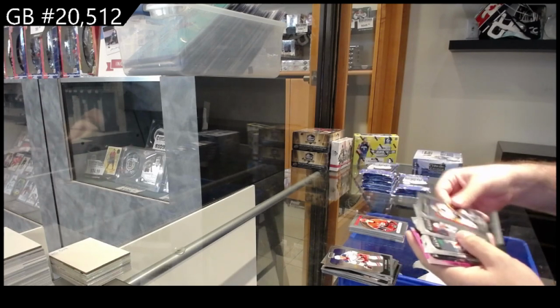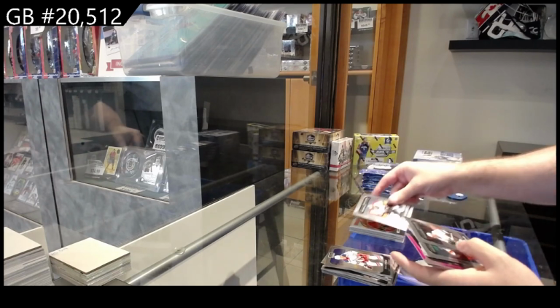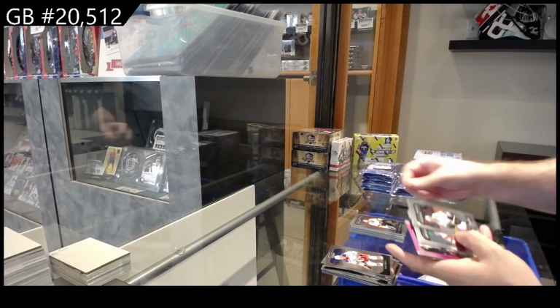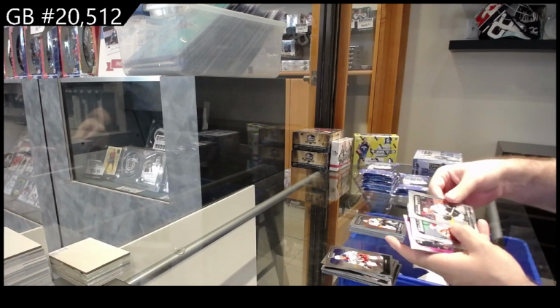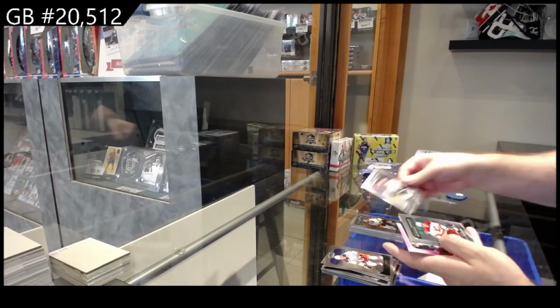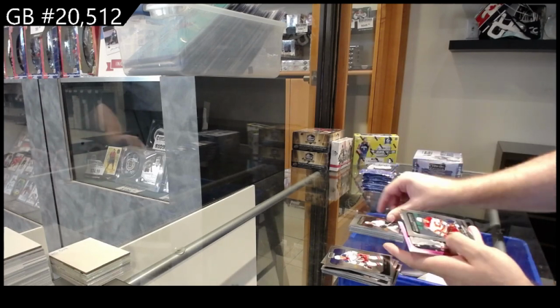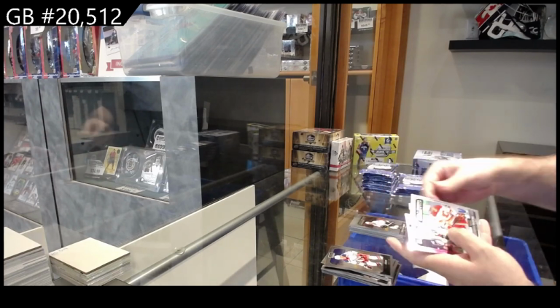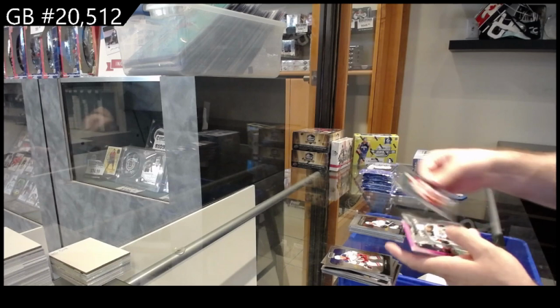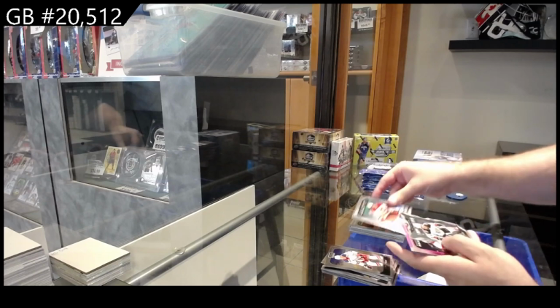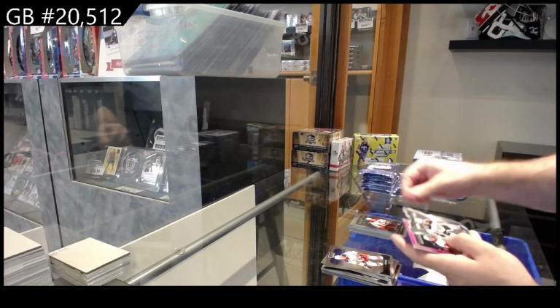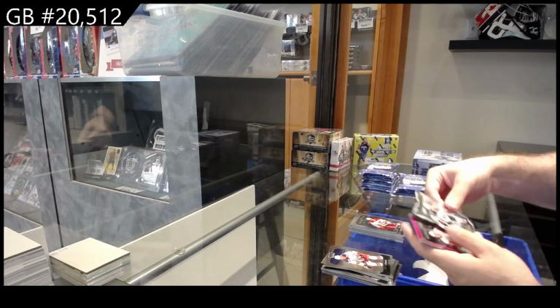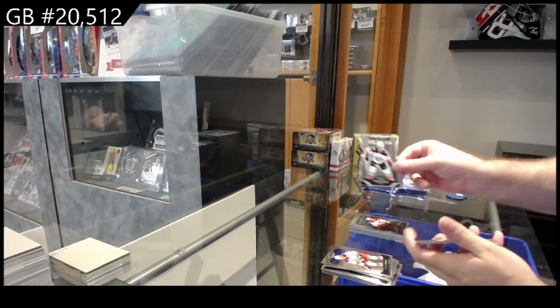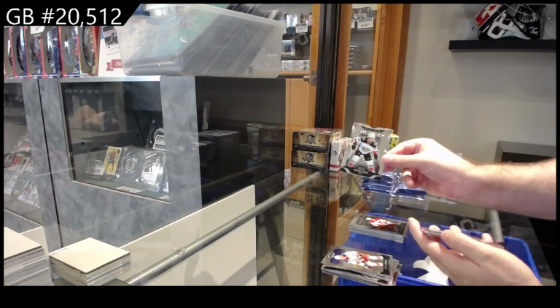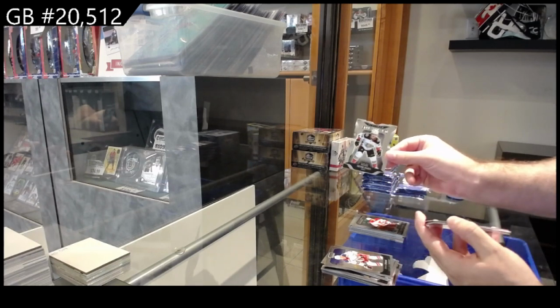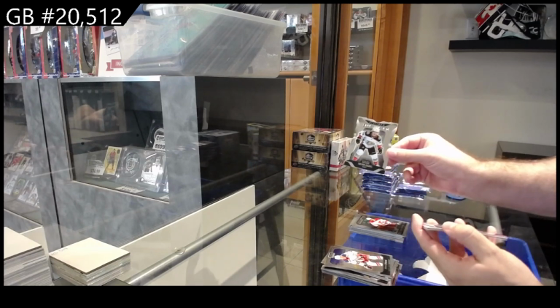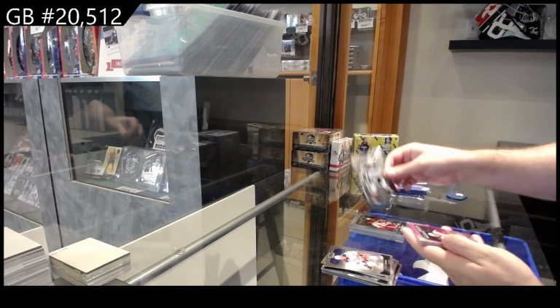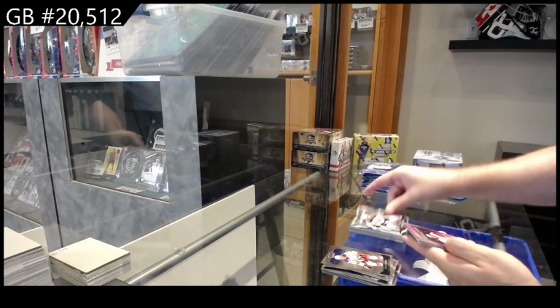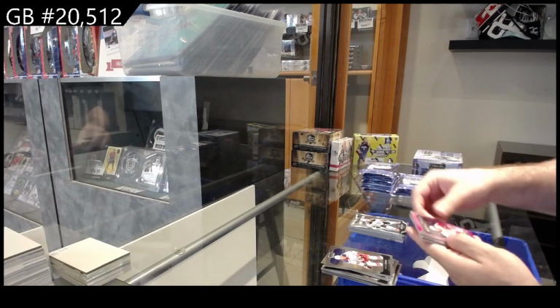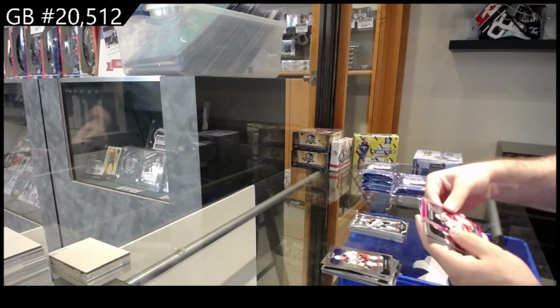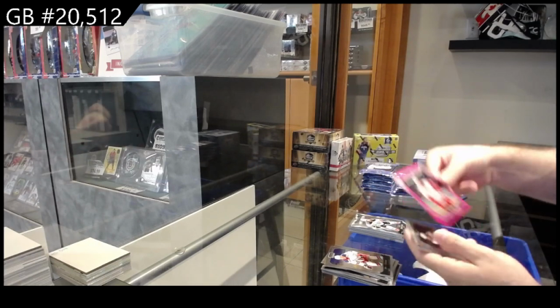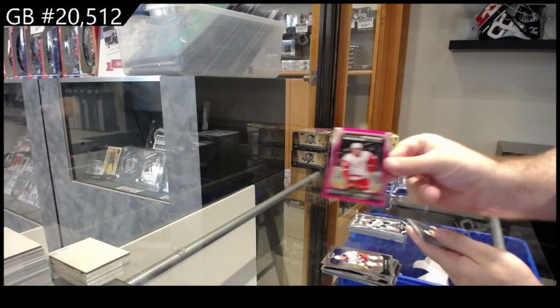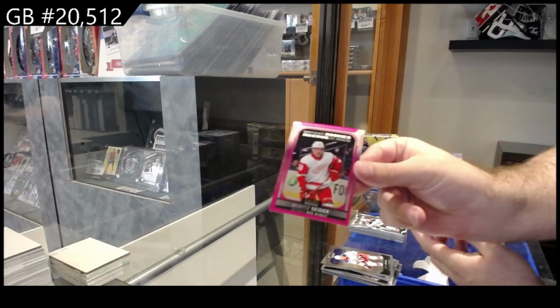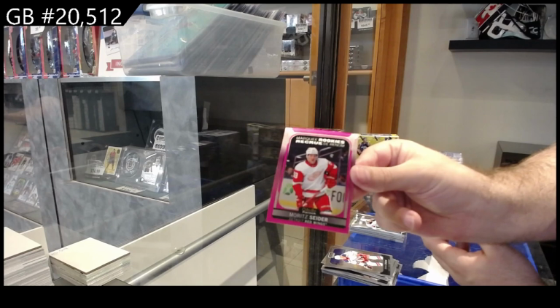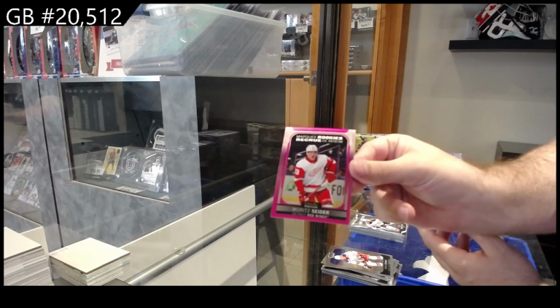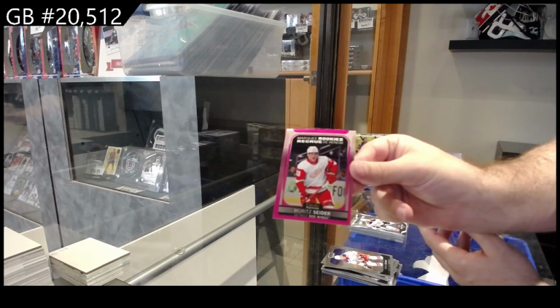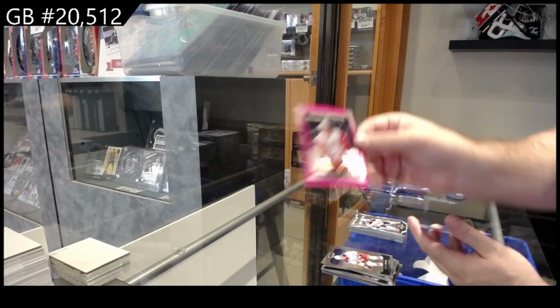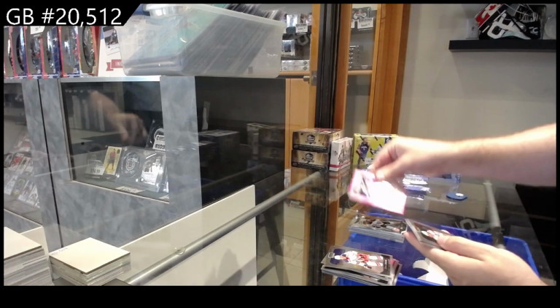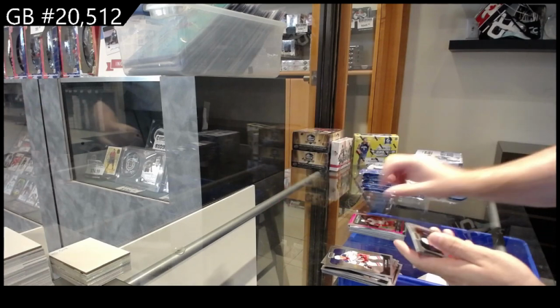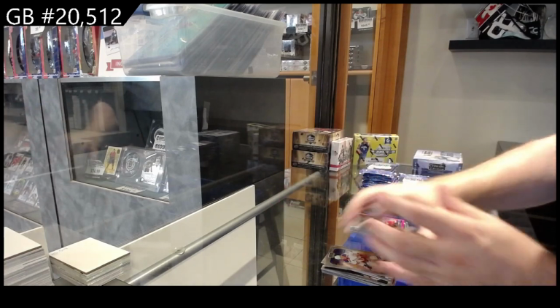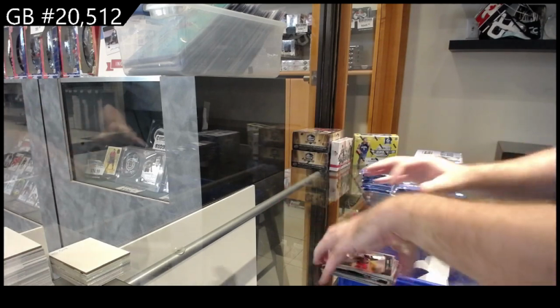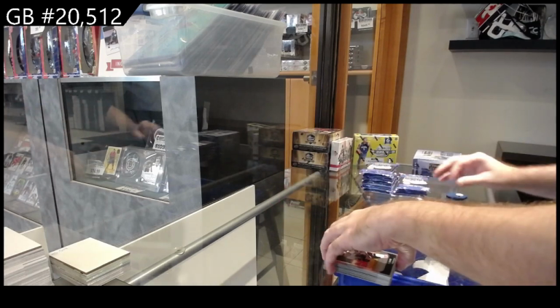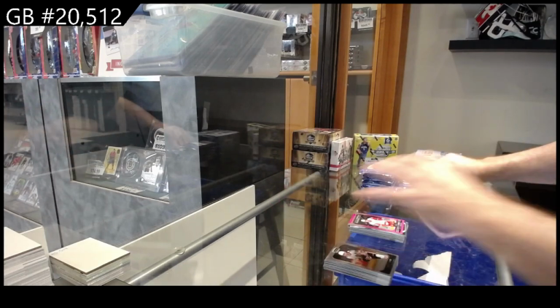We got rookies of Thompson for Vegas, Darlene for the Sharks, Ruzika for Calgary, Diecut of Zegris for the Ducks, and a pink Marky Rookie for the Red Wings.